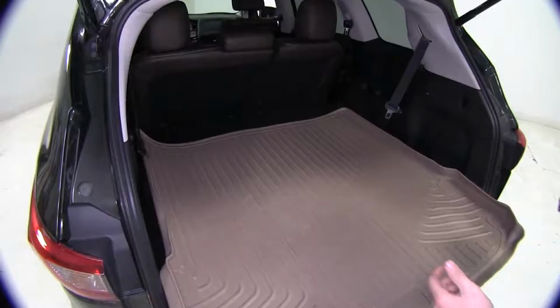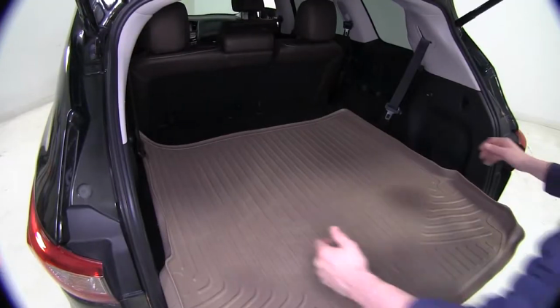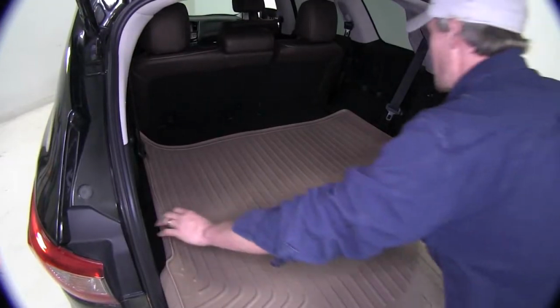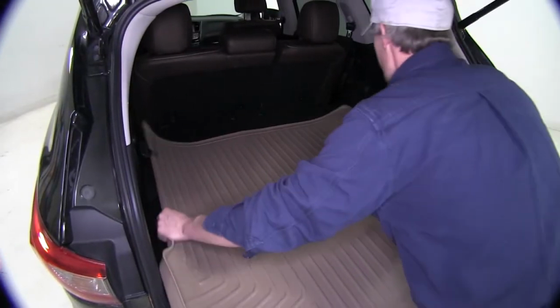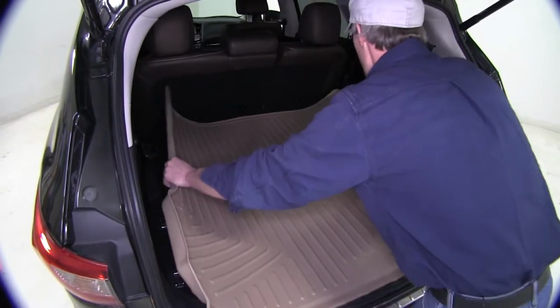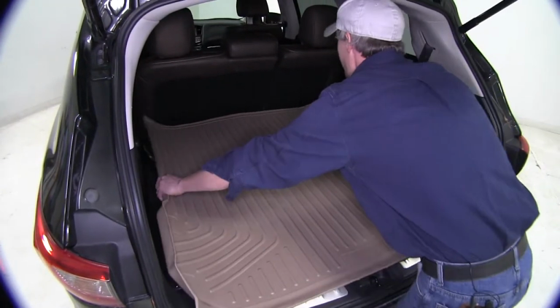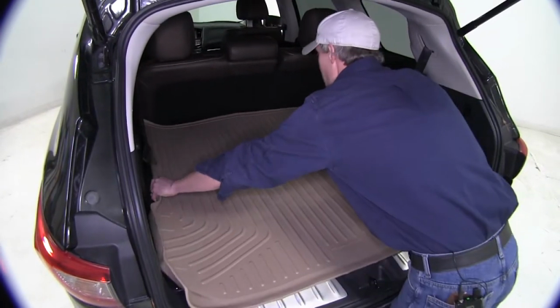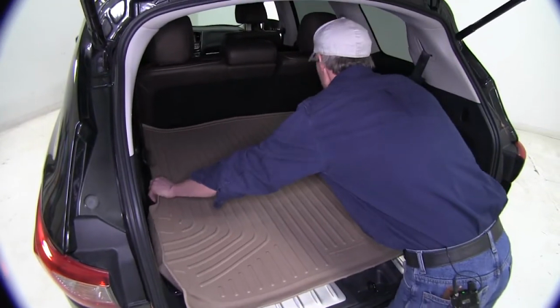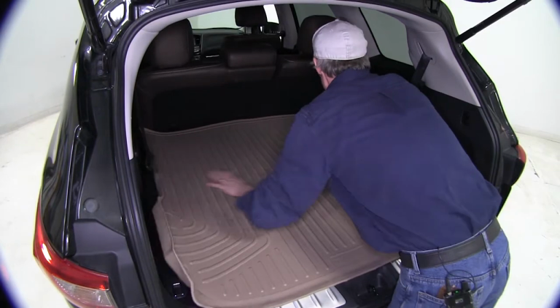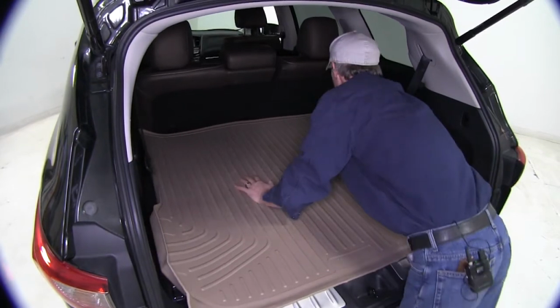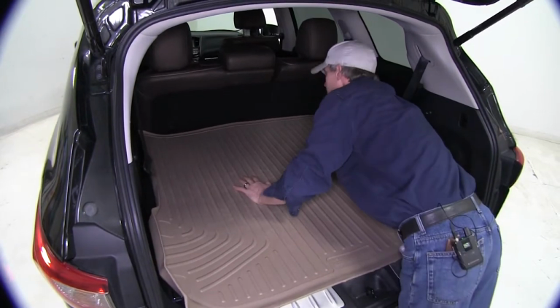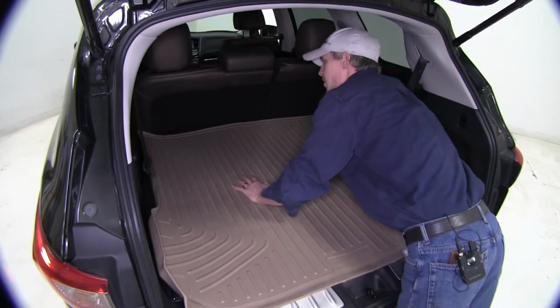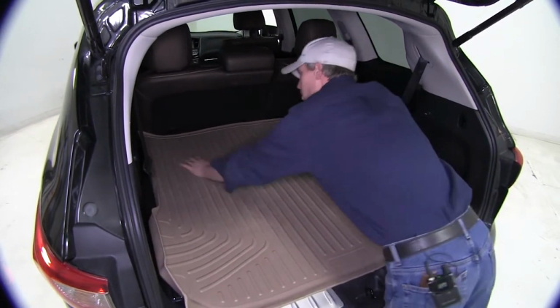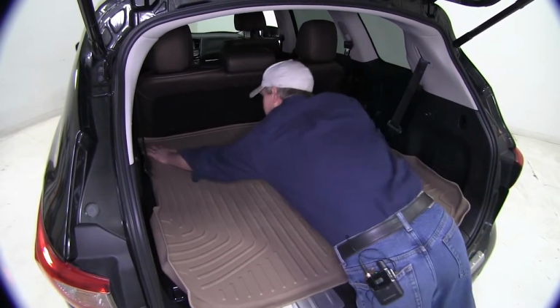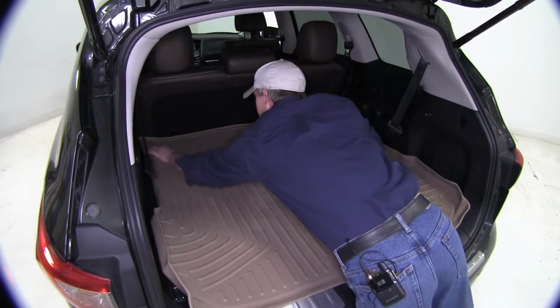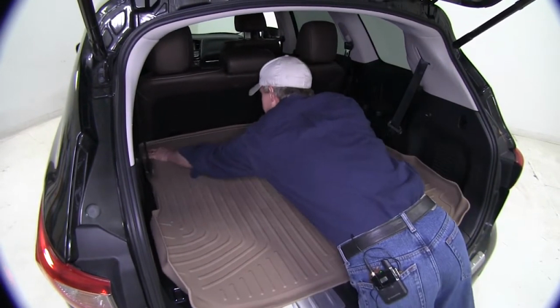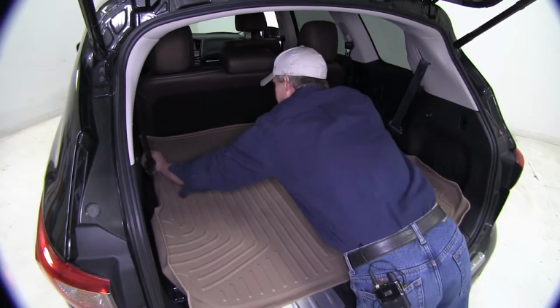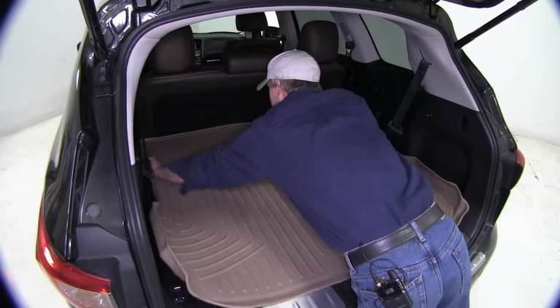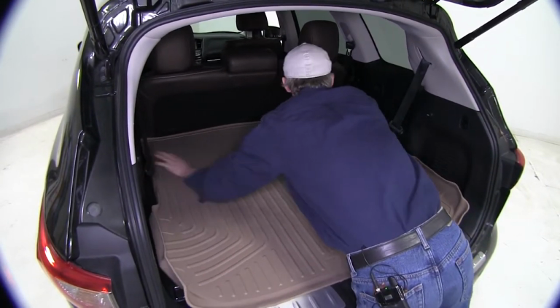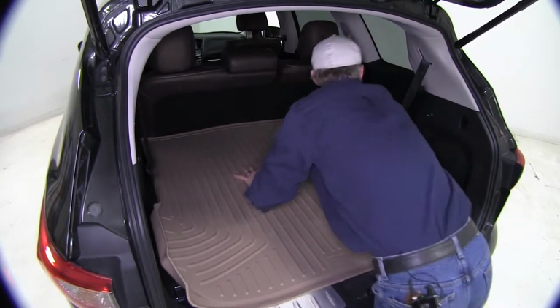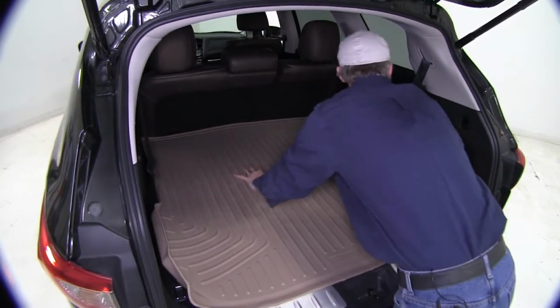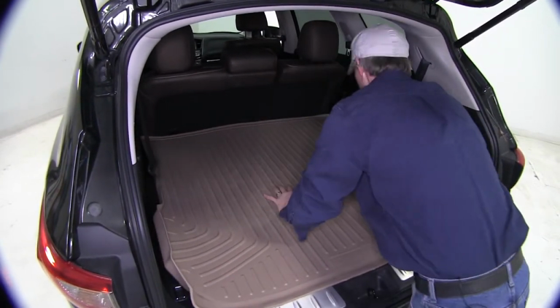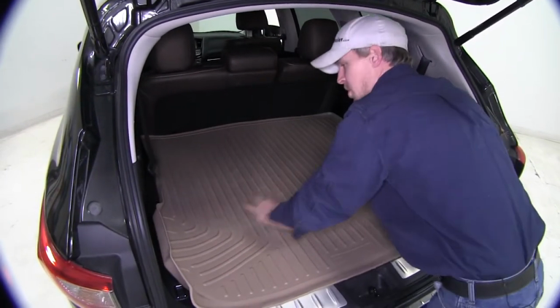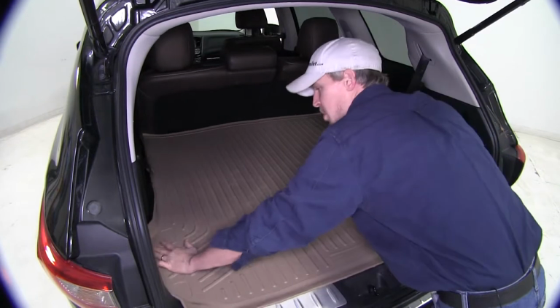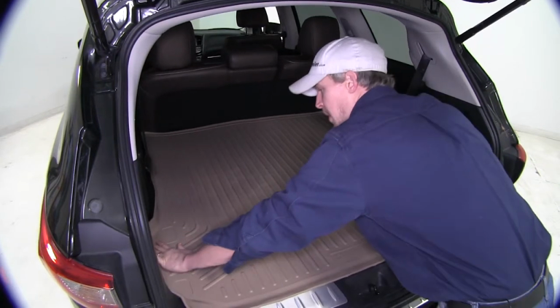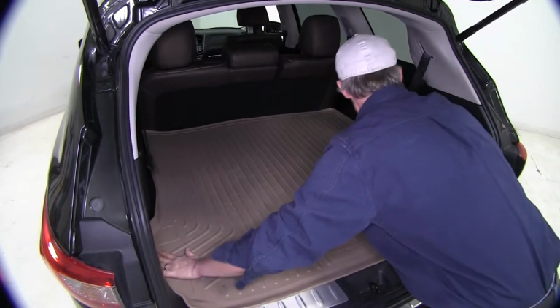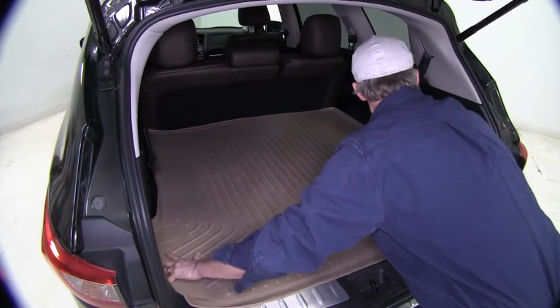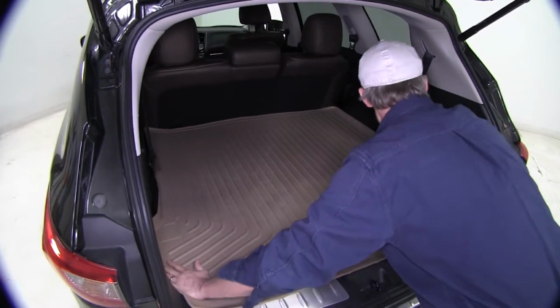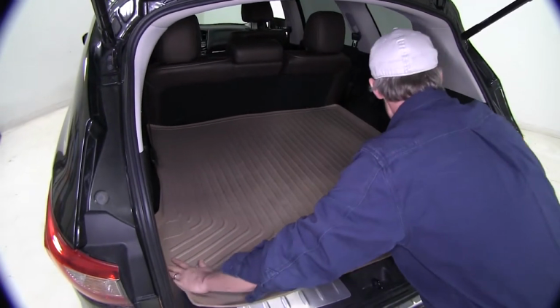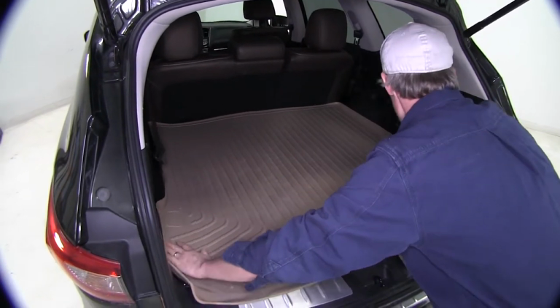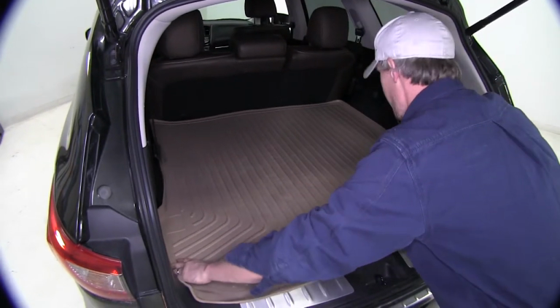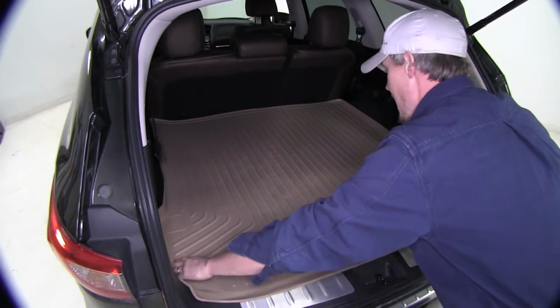We'll push it all the way up behind the second row, tuck down the corners, and then just push it in place and line it up with the notches at the back.